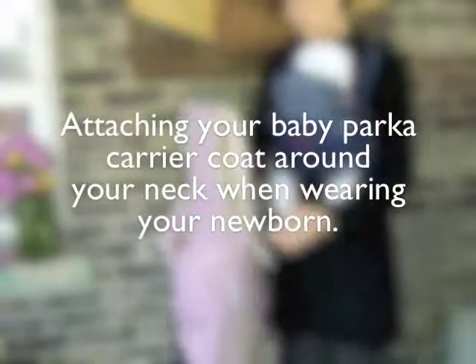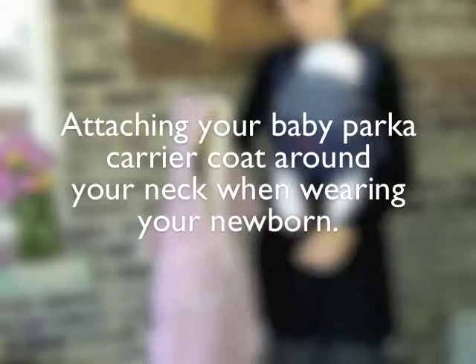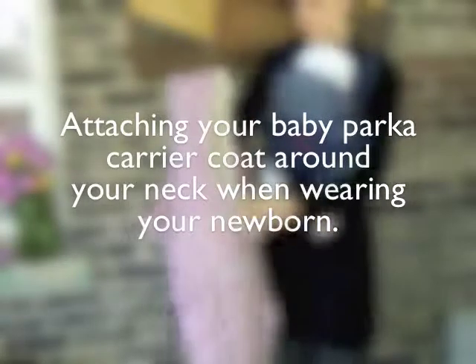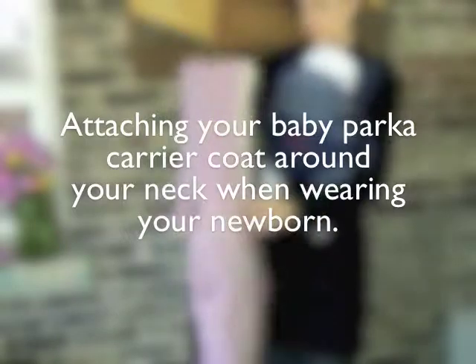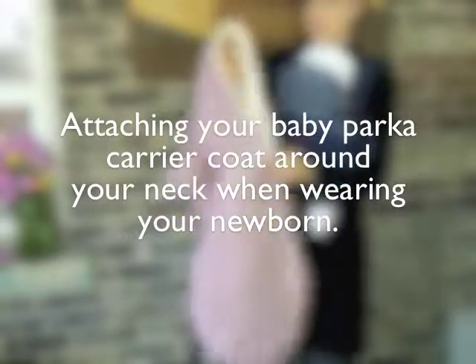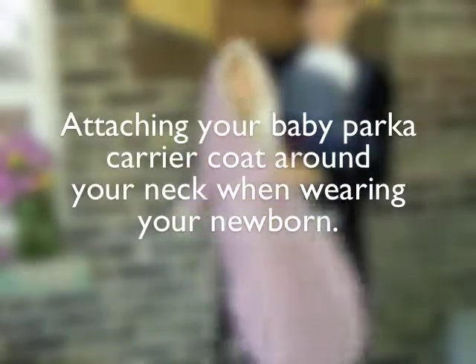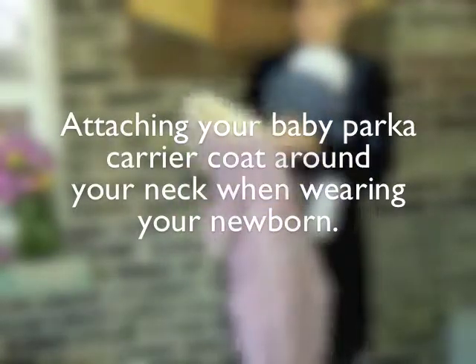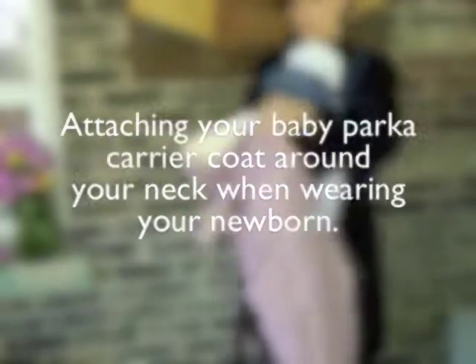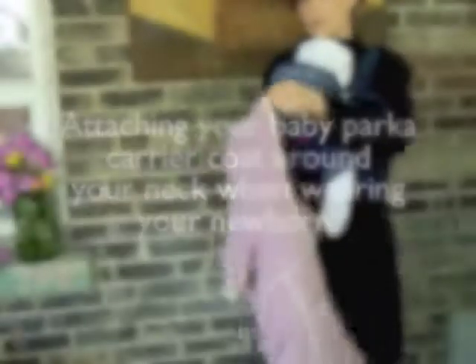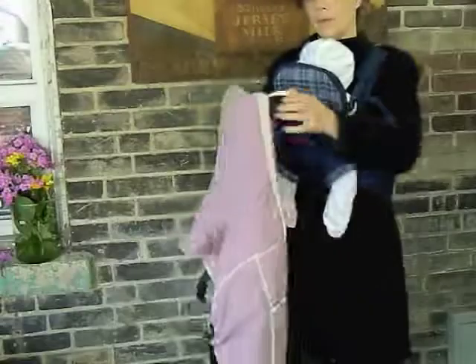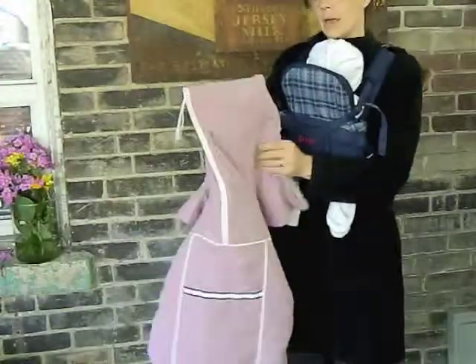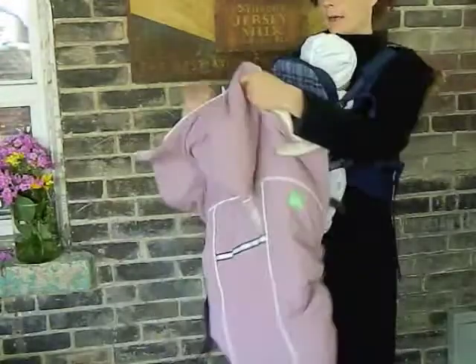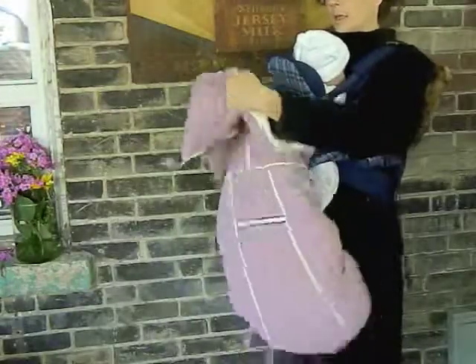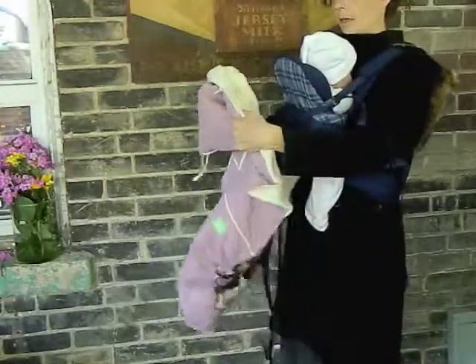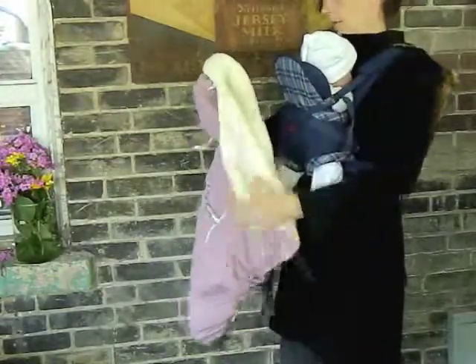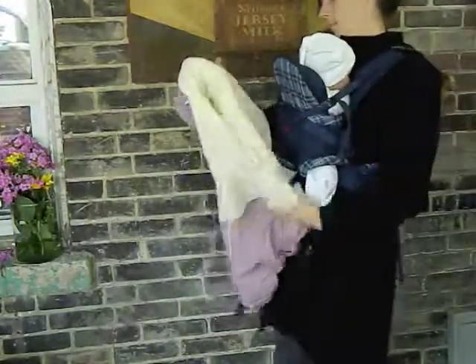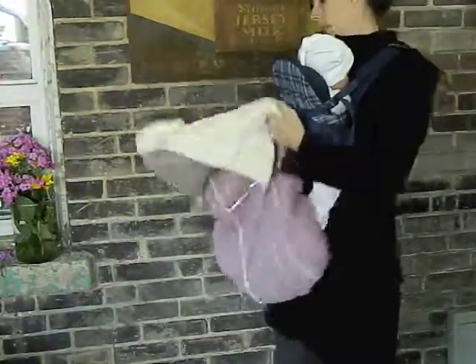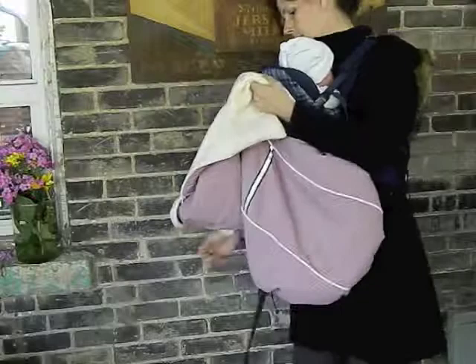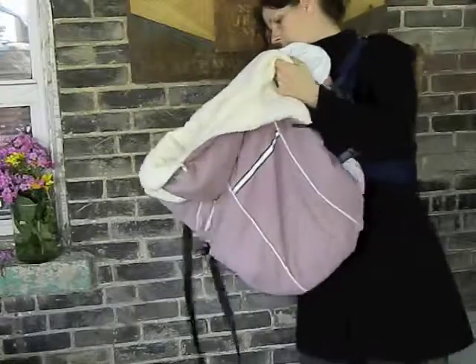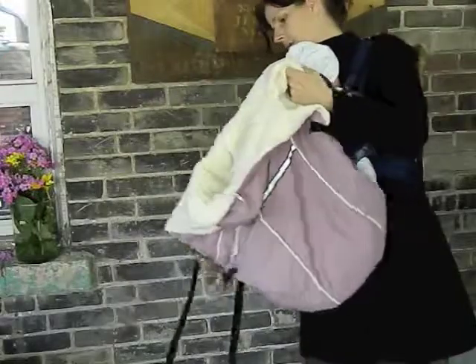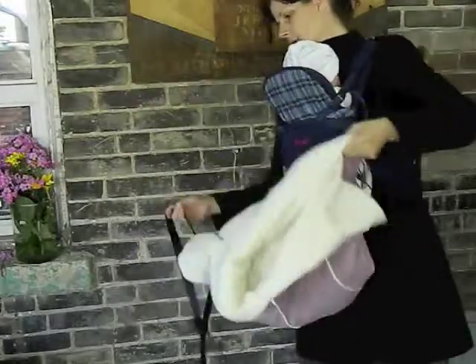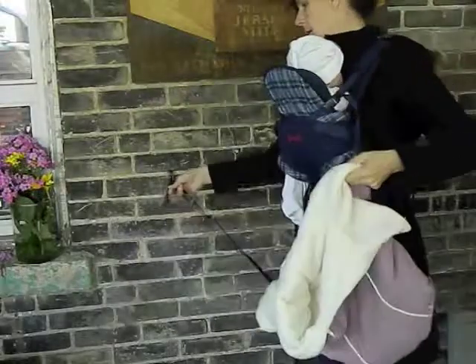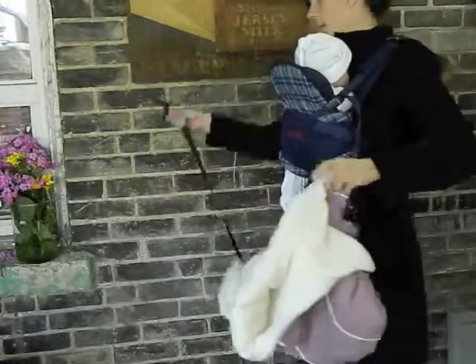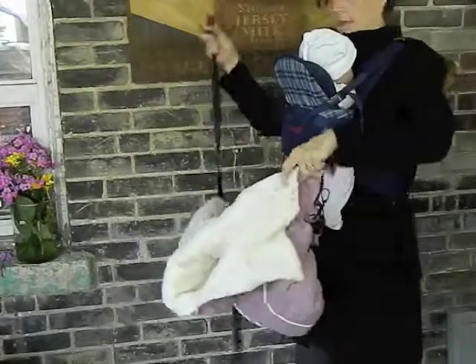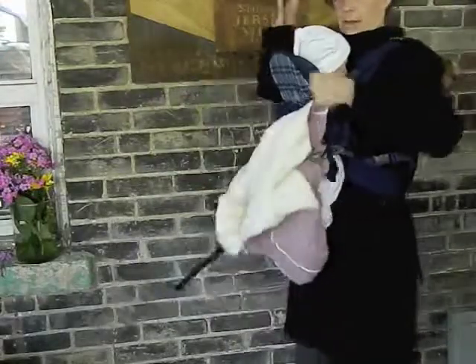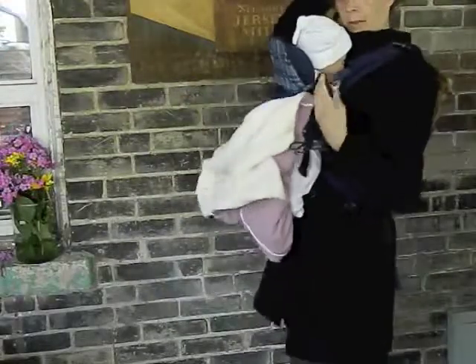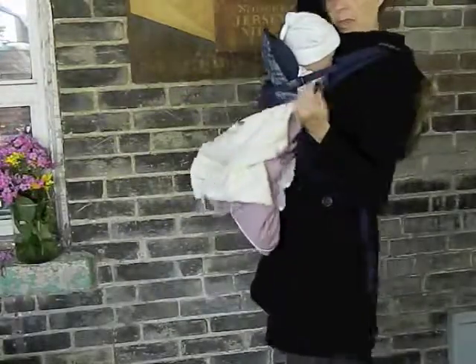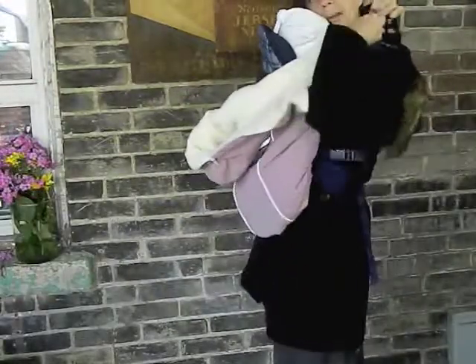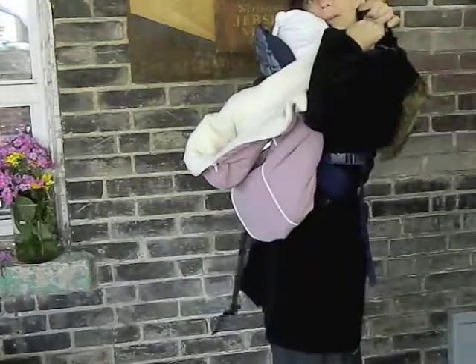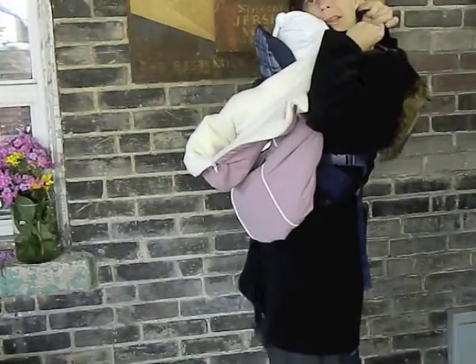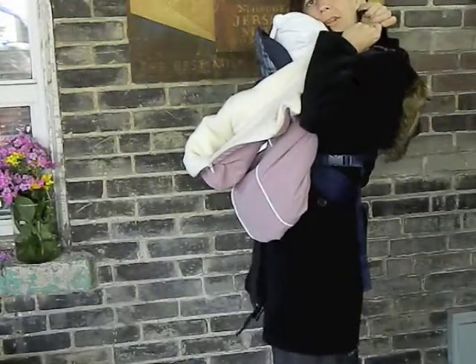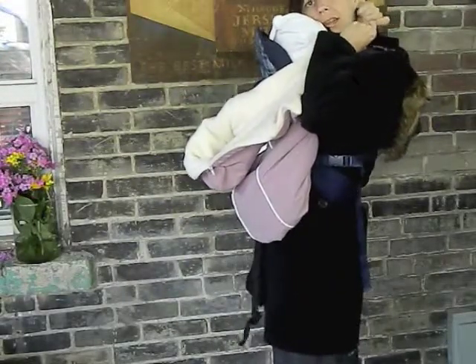This video shows you how to use the baby parka carrier coat for a newborn. You zip up the front, unzip the back, you take the top strap, reach it around your neck and buckle it to the other side of the carrier coat.